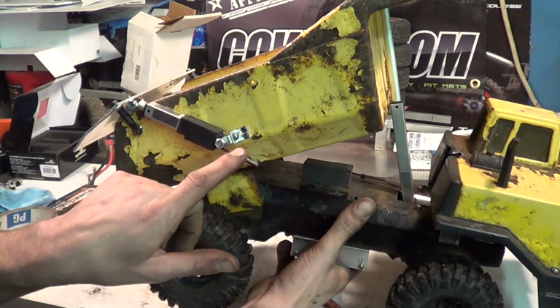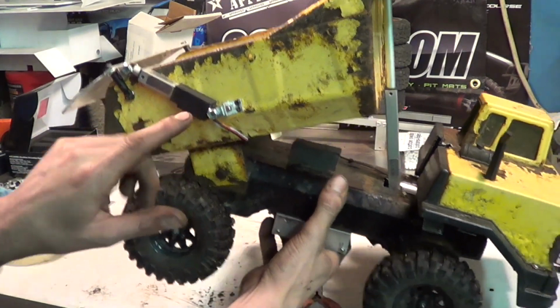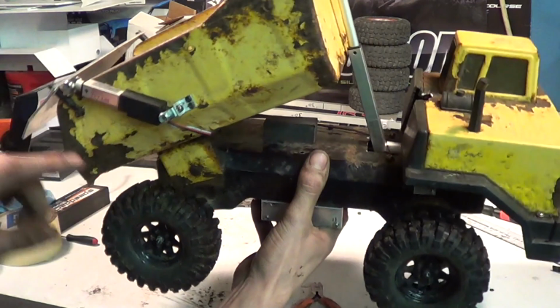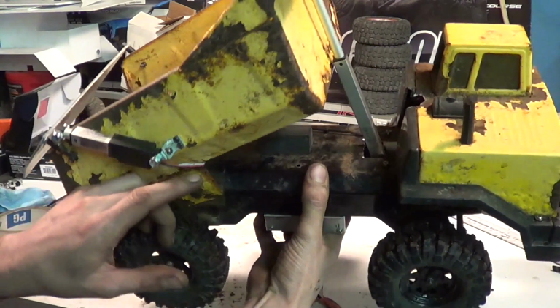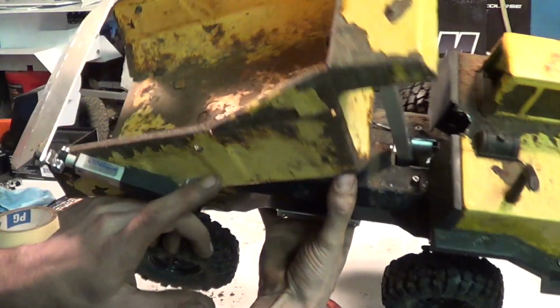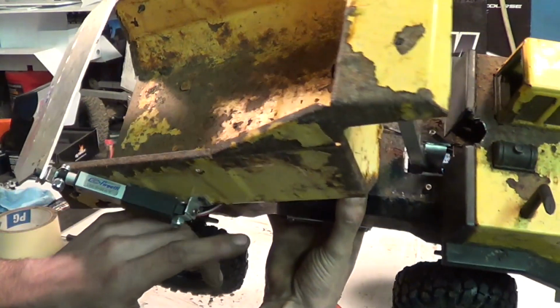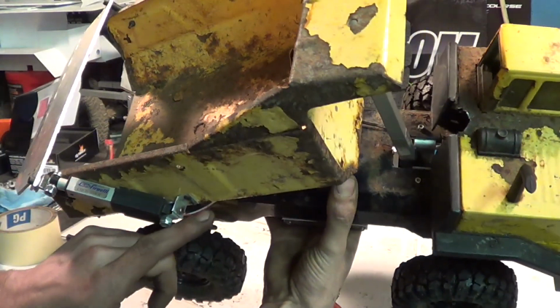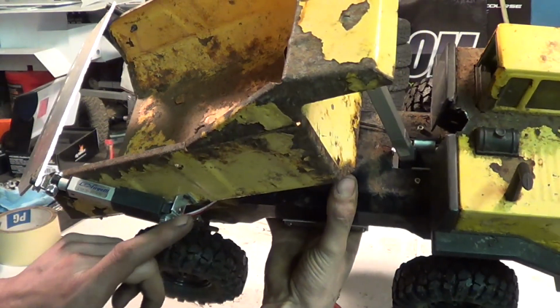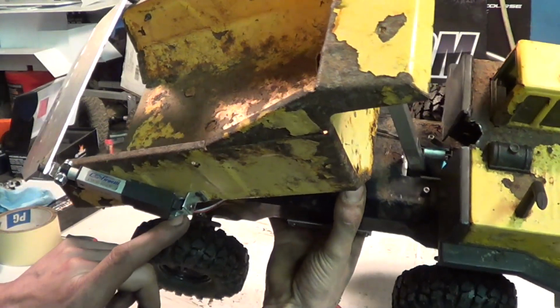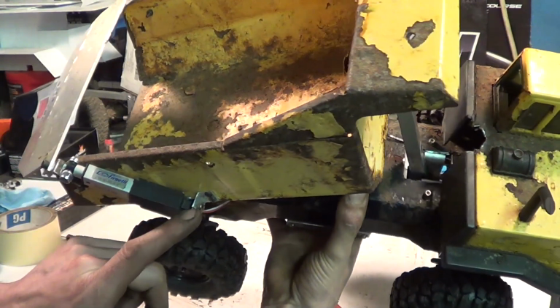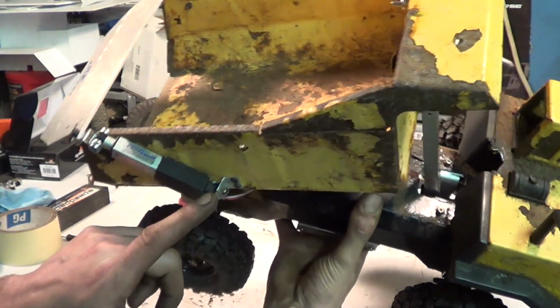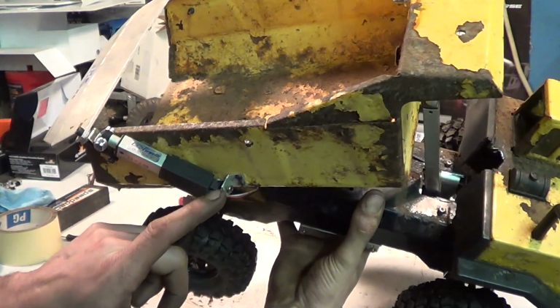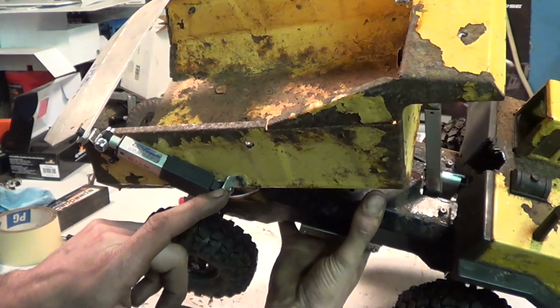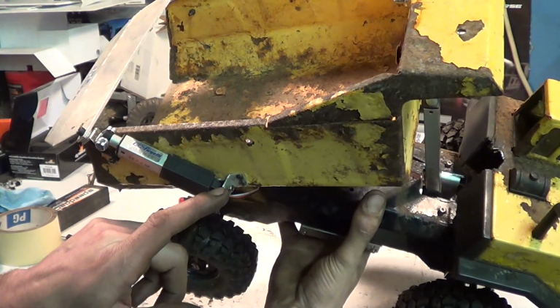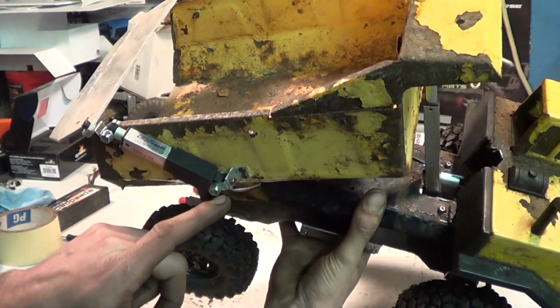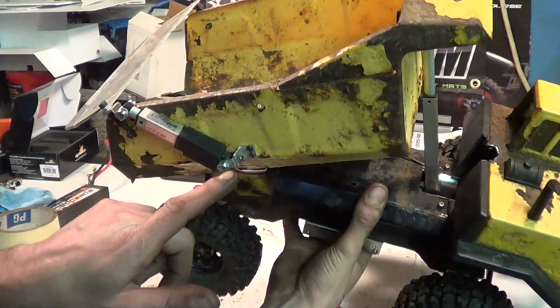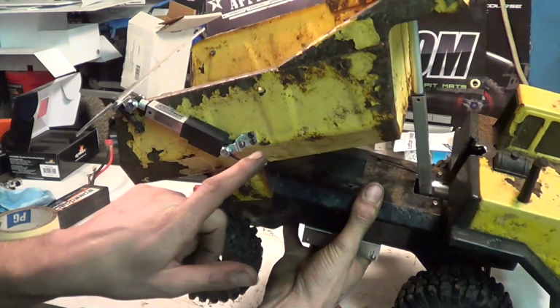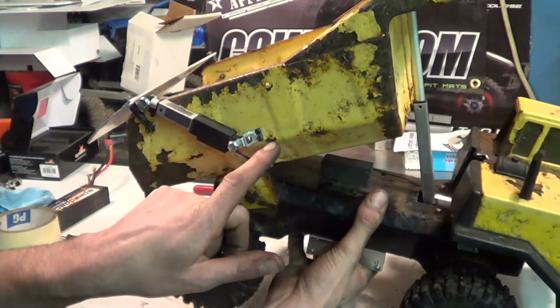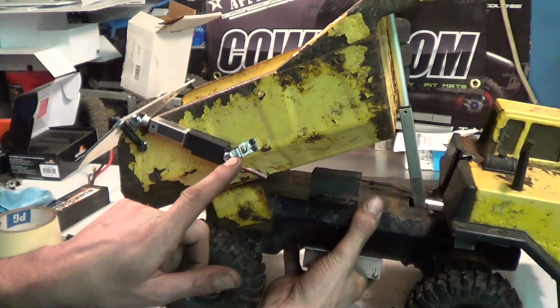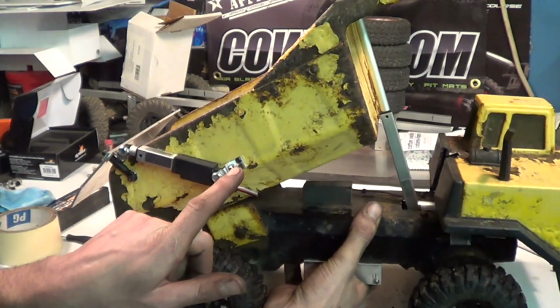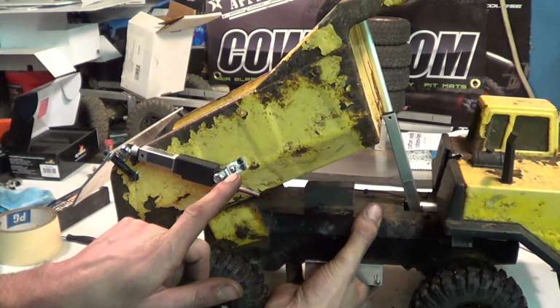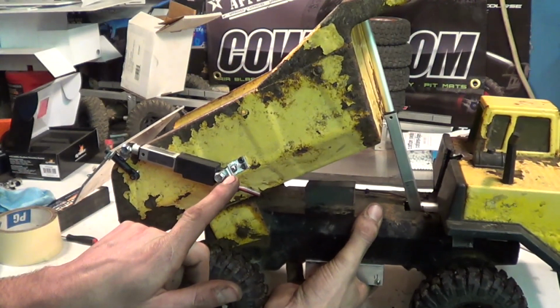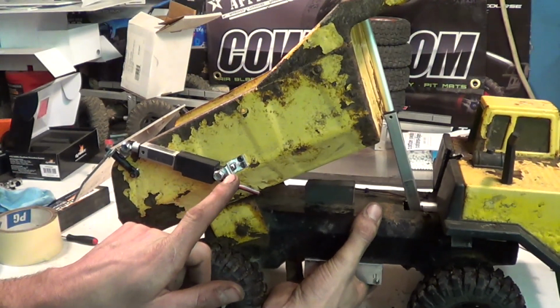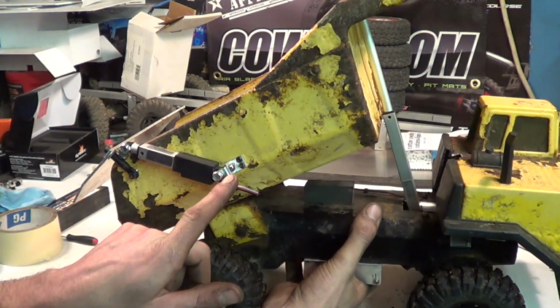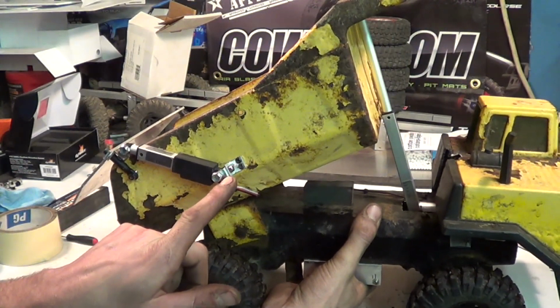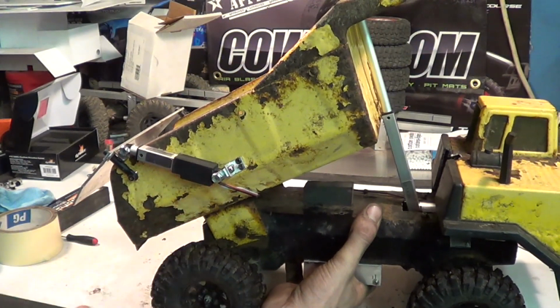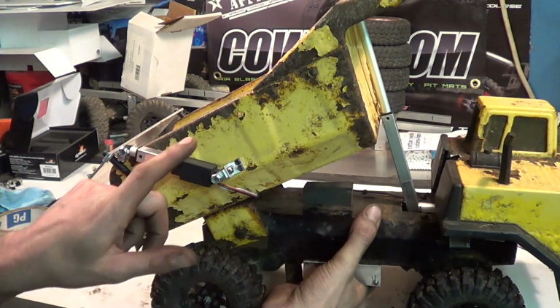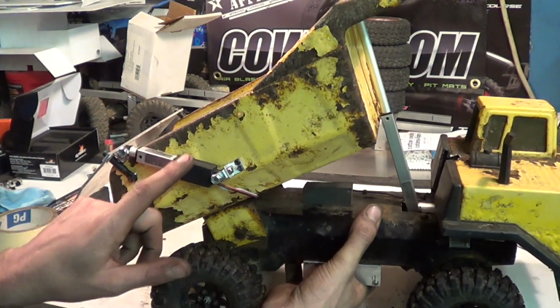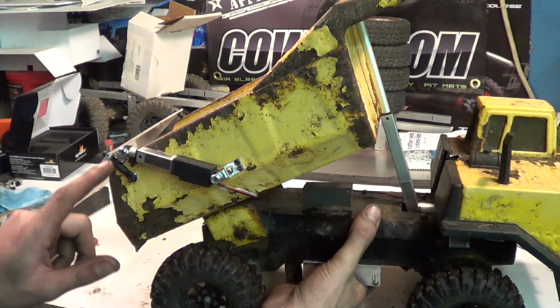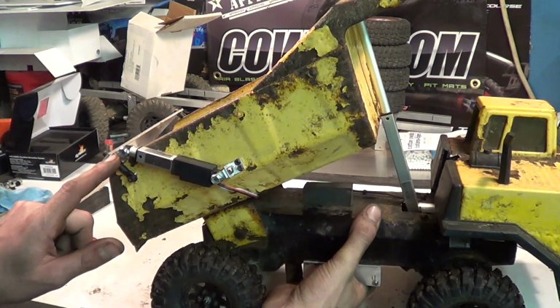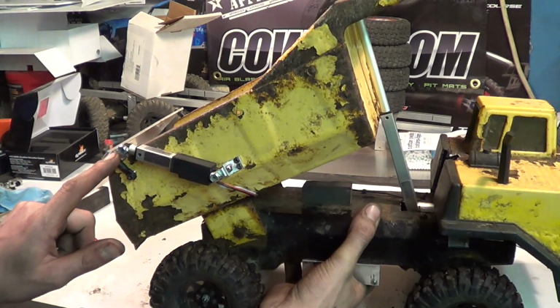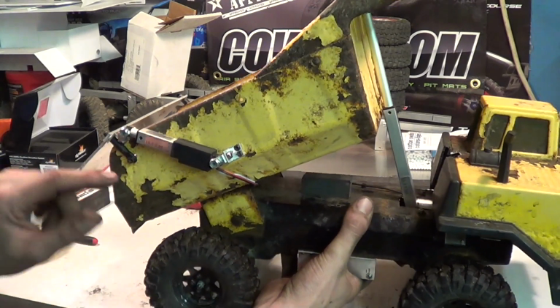As you can see, this is a pretty simple setup. It's a little piece of half inch angle screwed to the side of the dump box with the clevis that comes with the actuators, and the same thing back here.